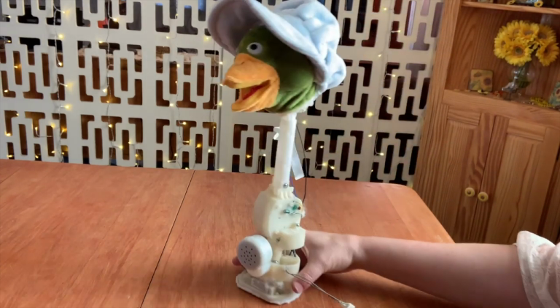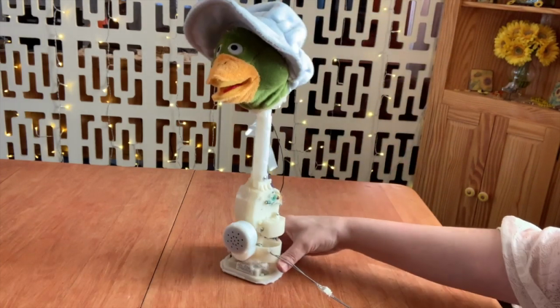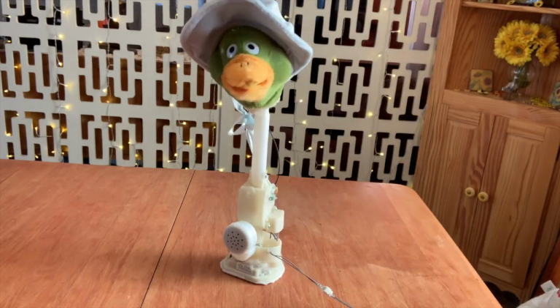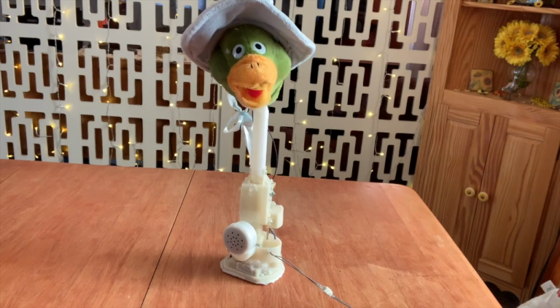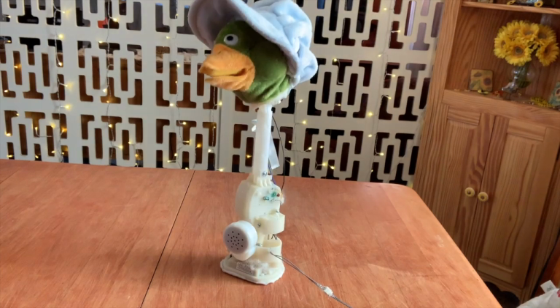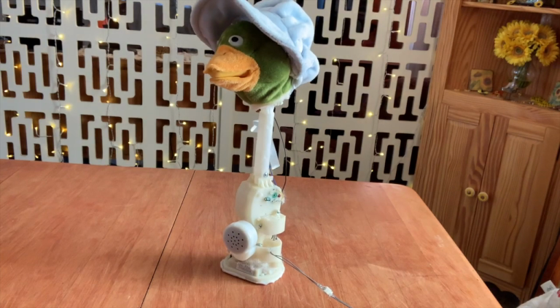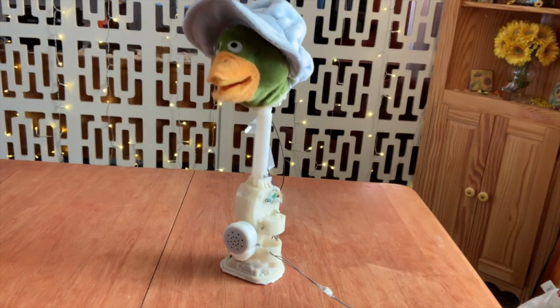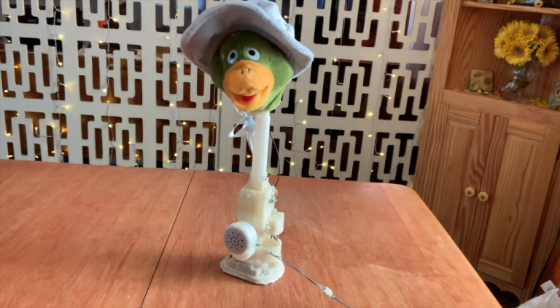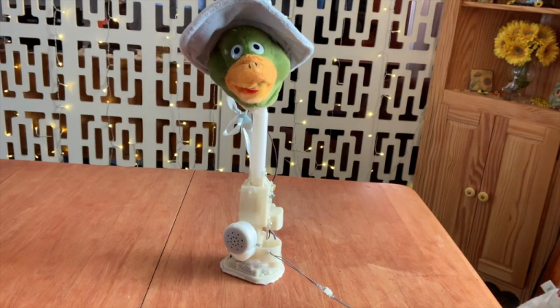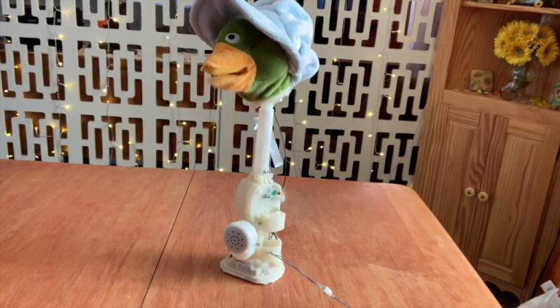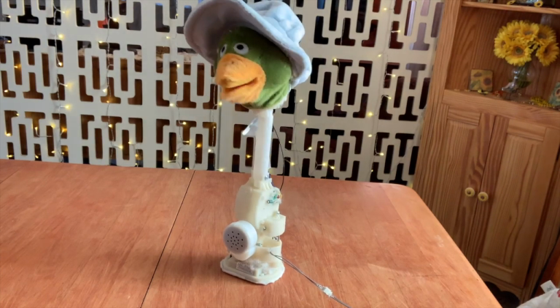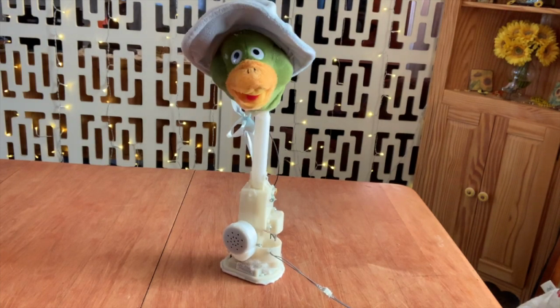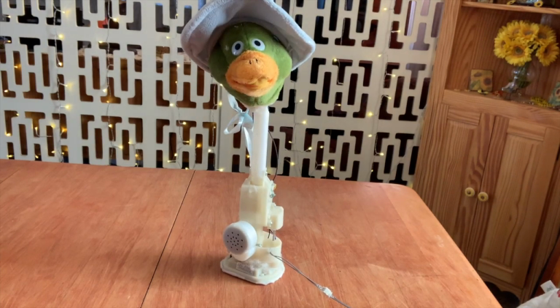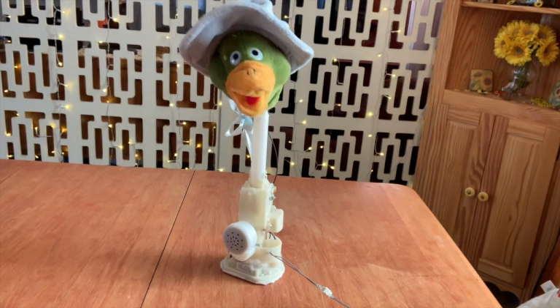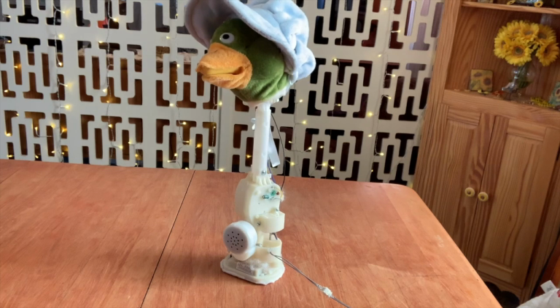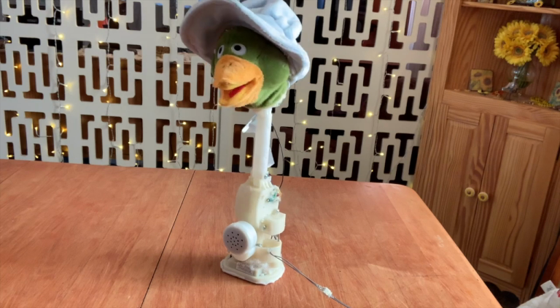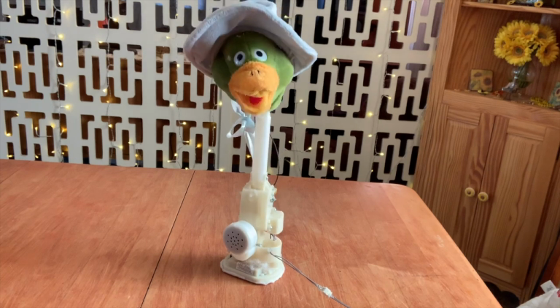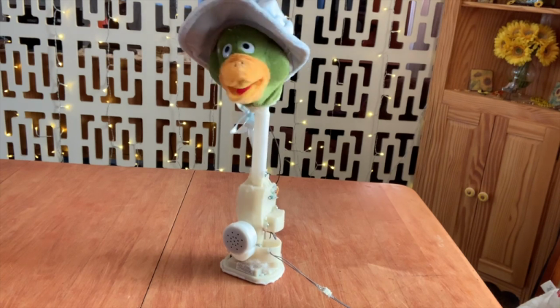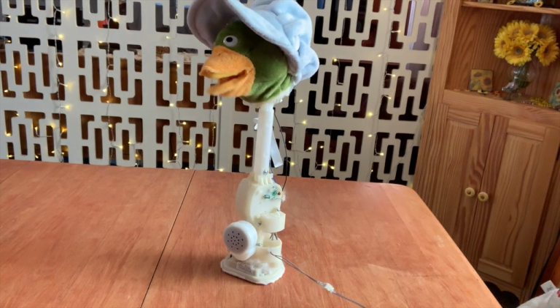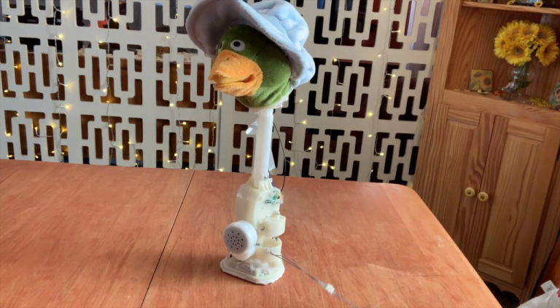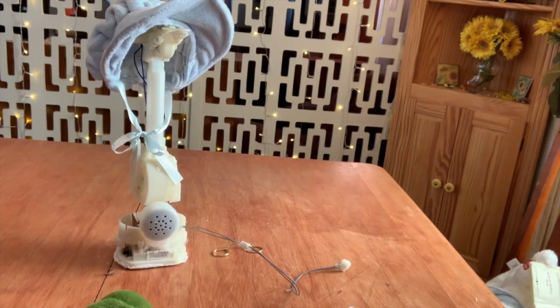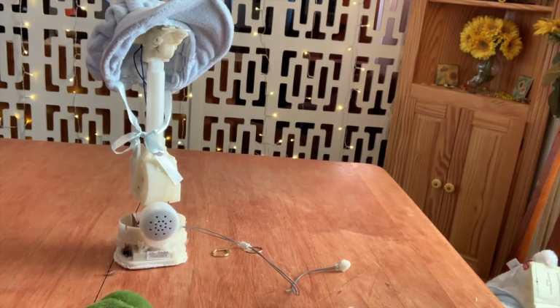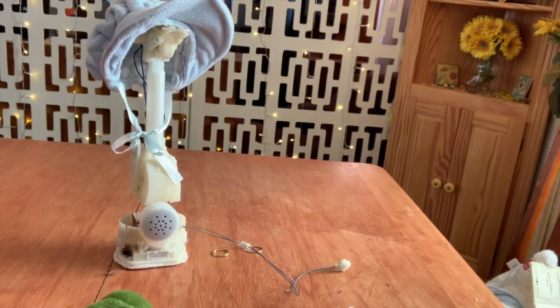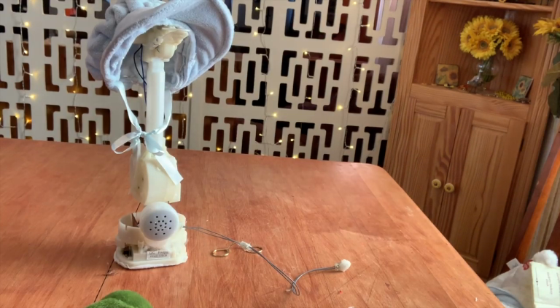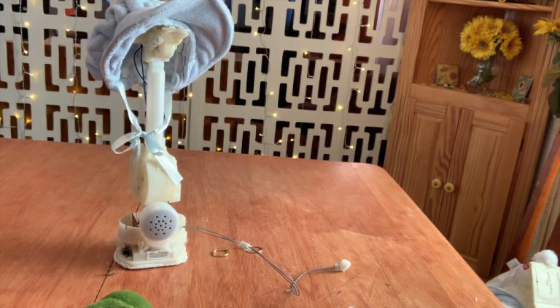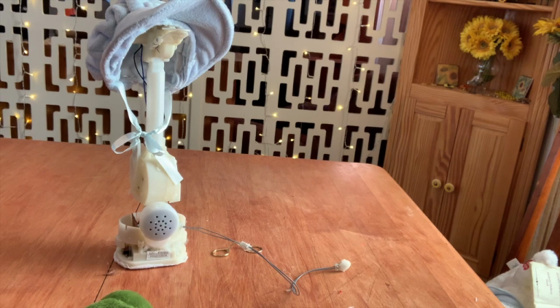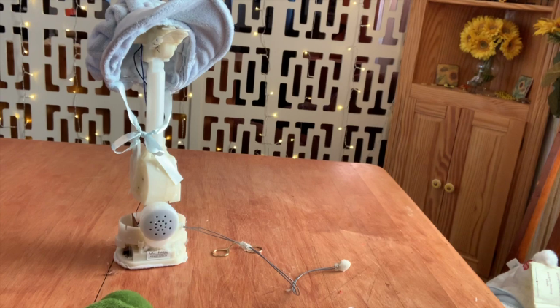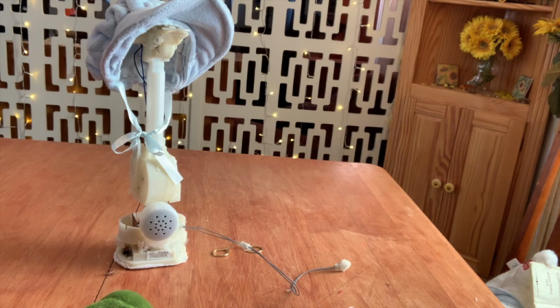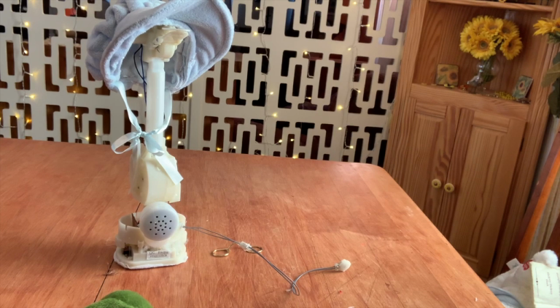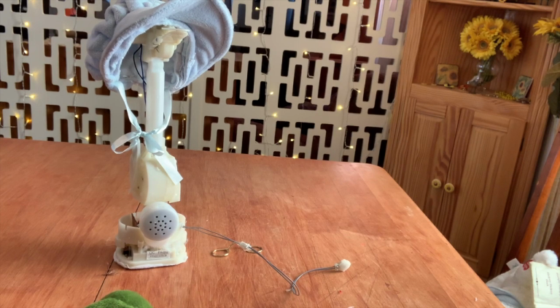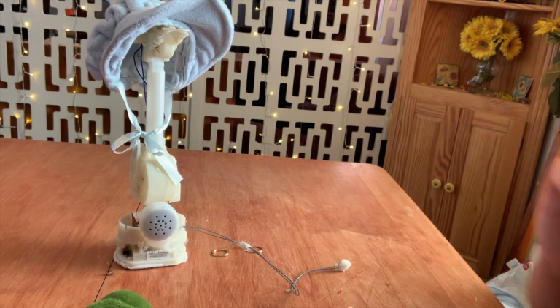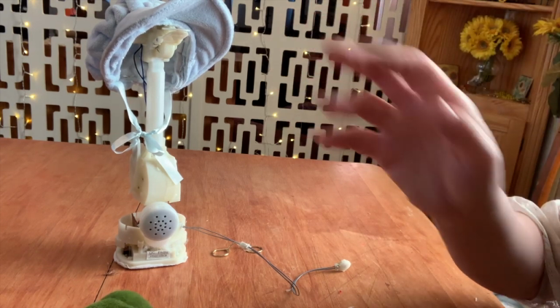Let's start off with Humpty Dumpty. Humpty Dumpty sat on a ball. Humpty Dumpty had a great ball. That's it for today's video. I hope you have a great week and bye.